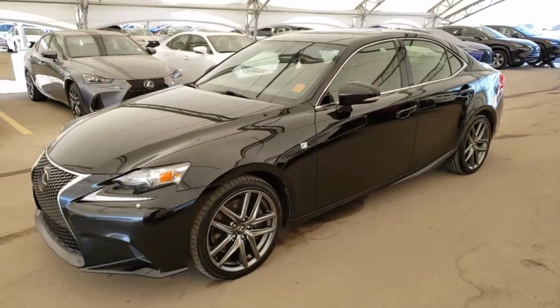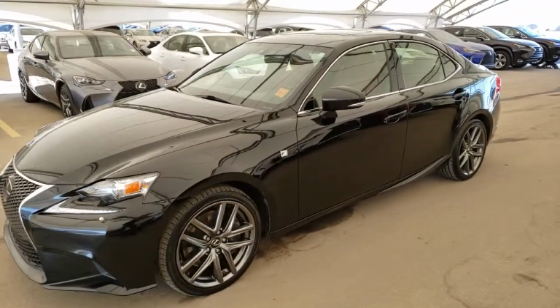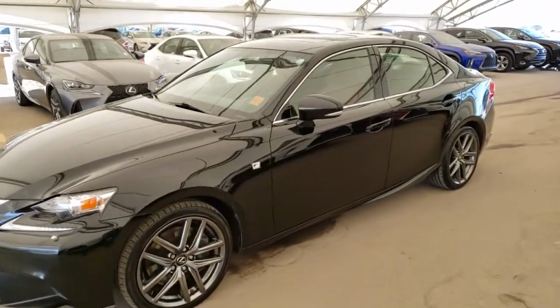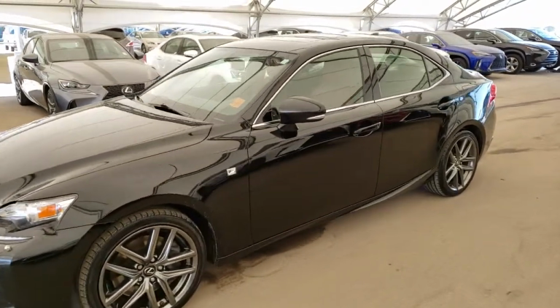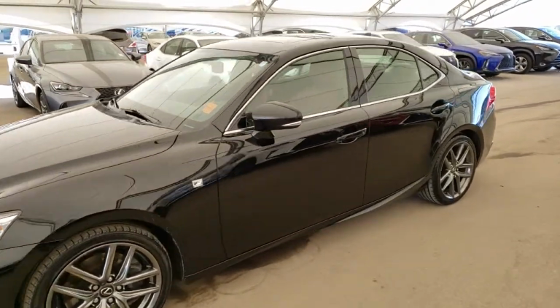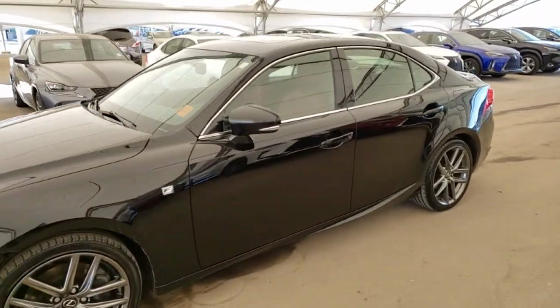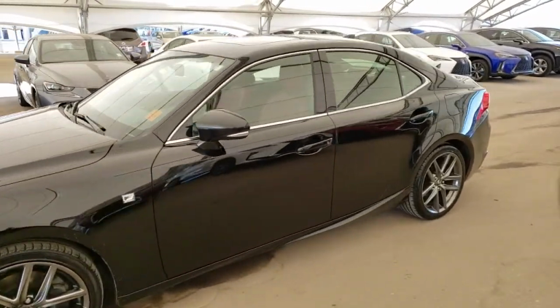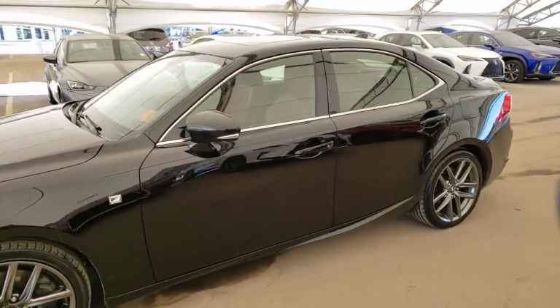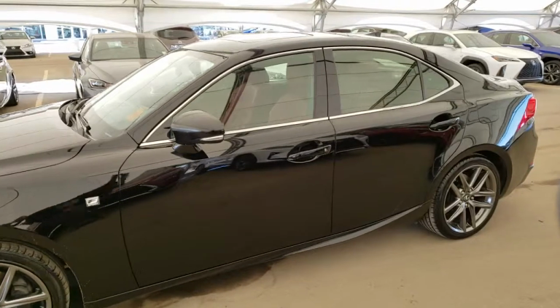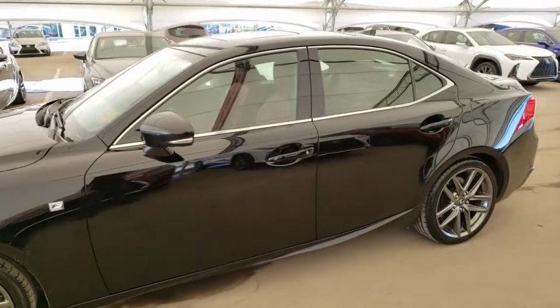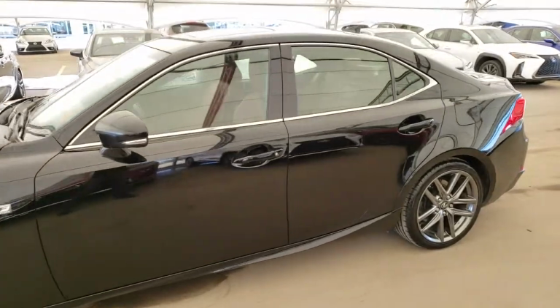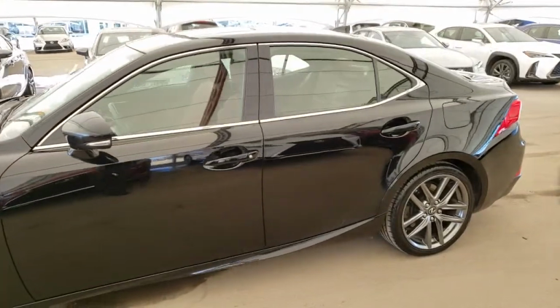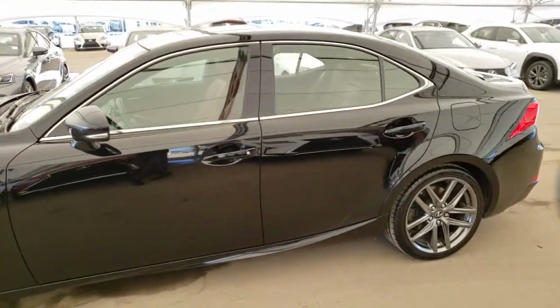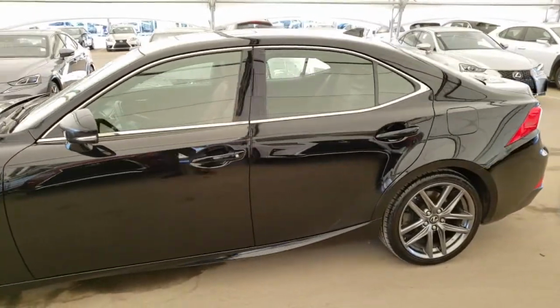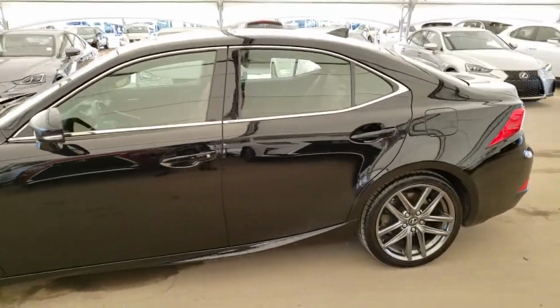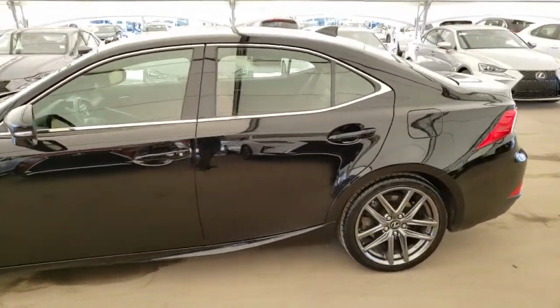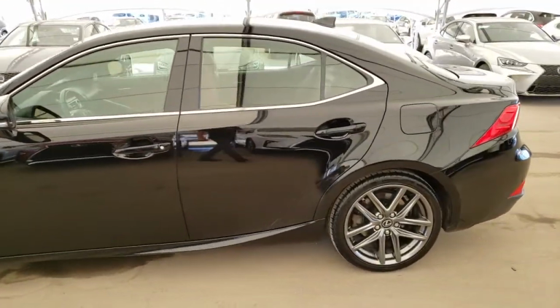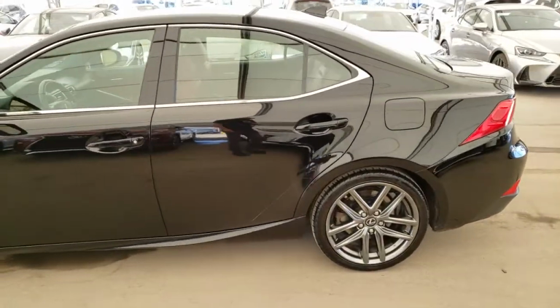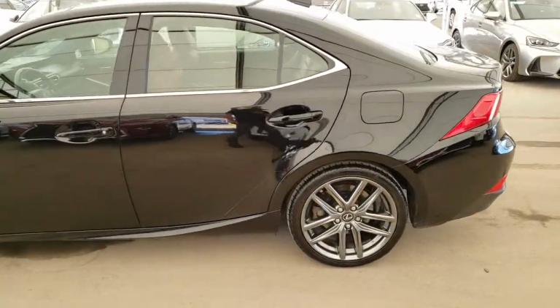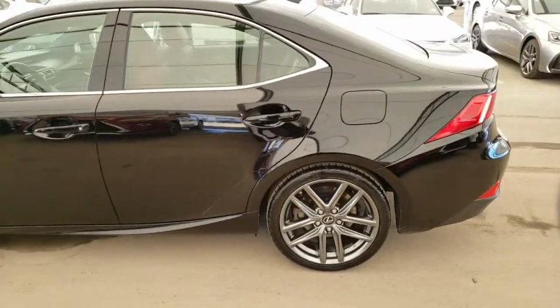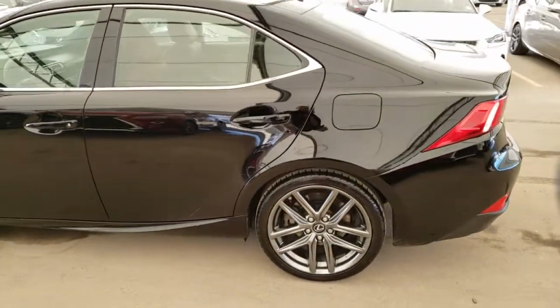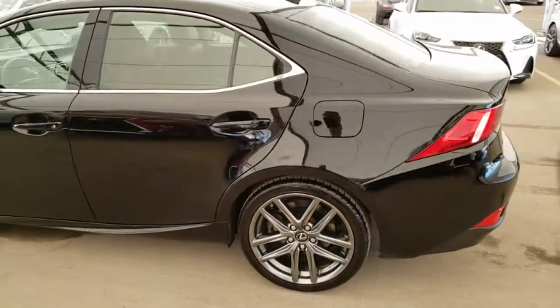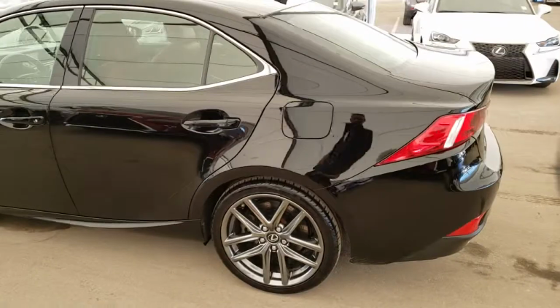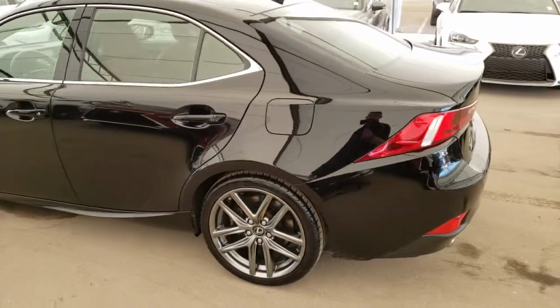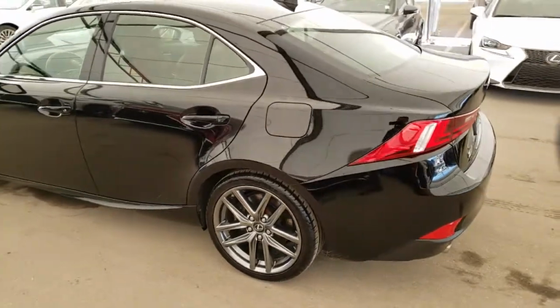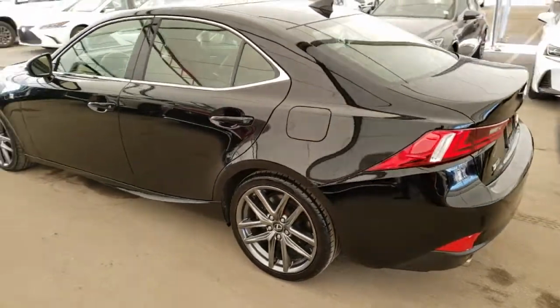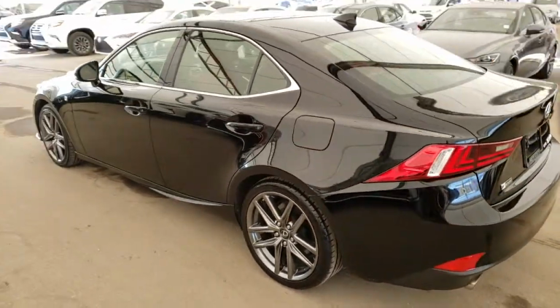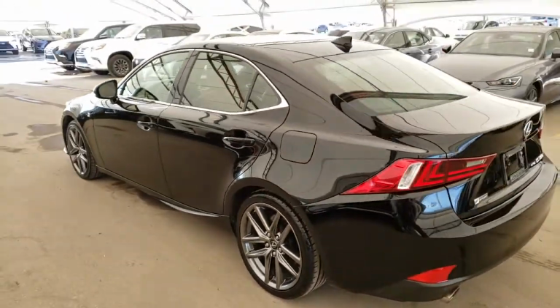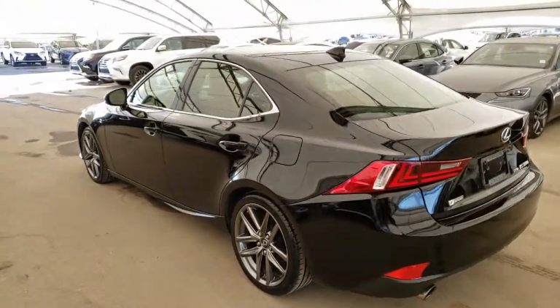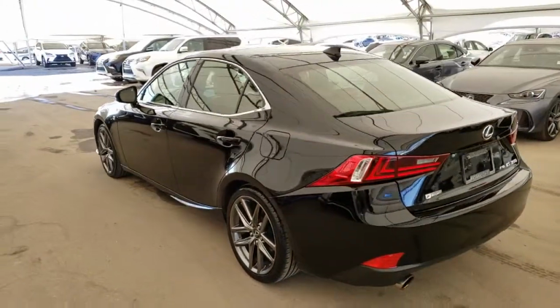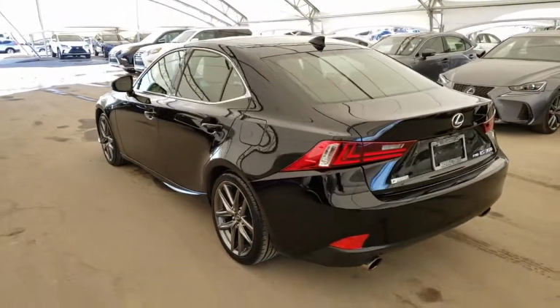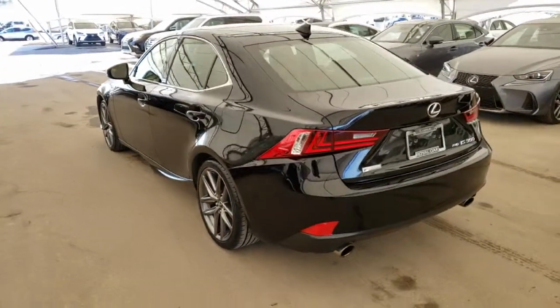Here we have one of our pre-owned units. This is a 2015 Lexus IS 350 all-wheel drive F Sport Series 2 in the obsidian black finish.